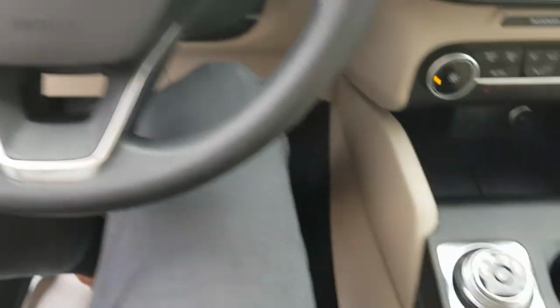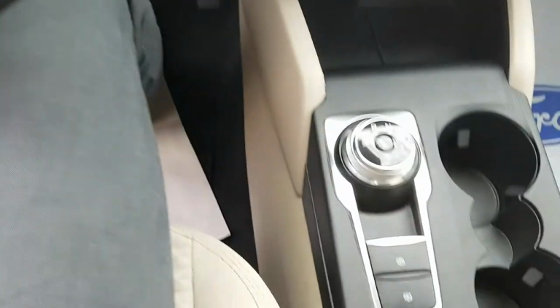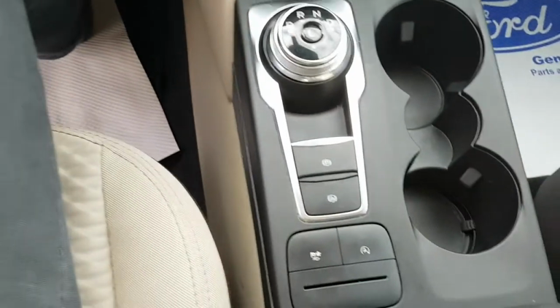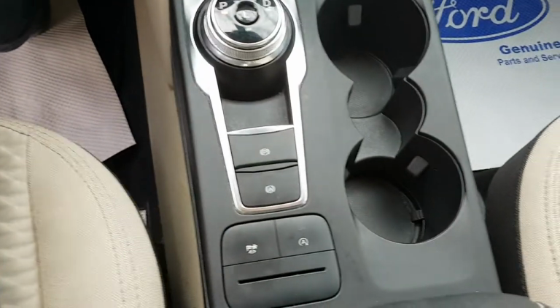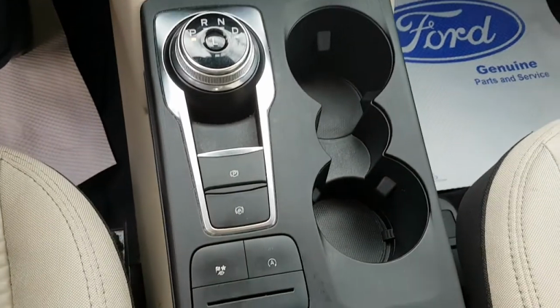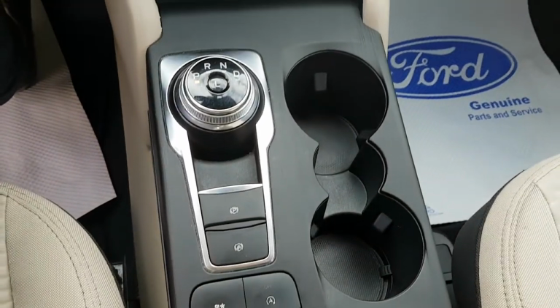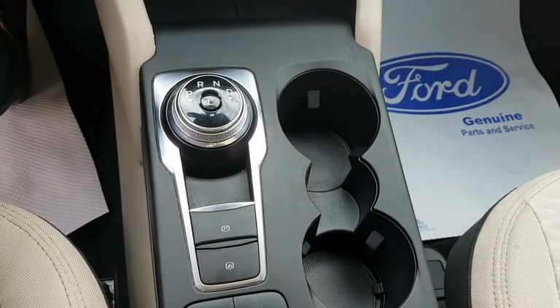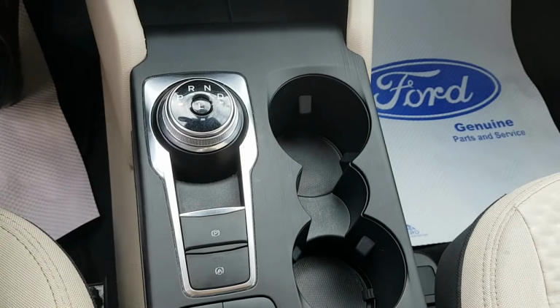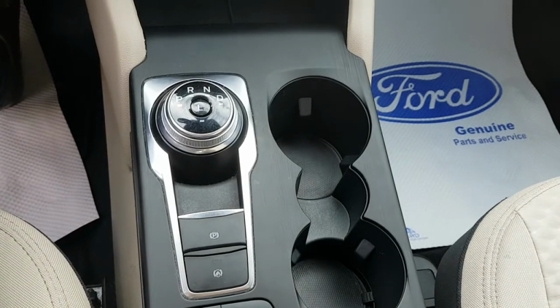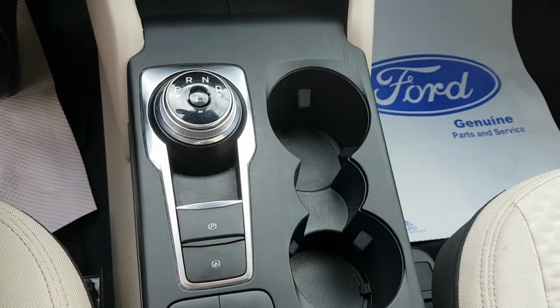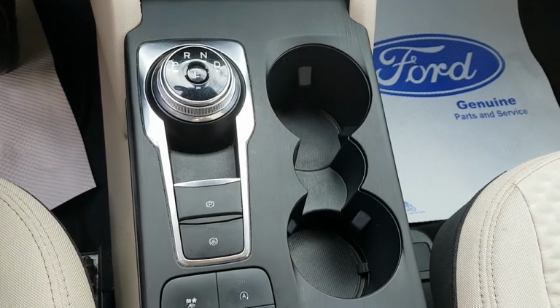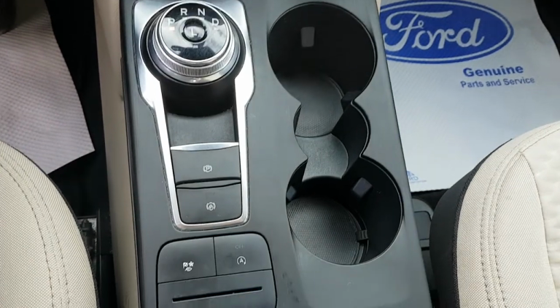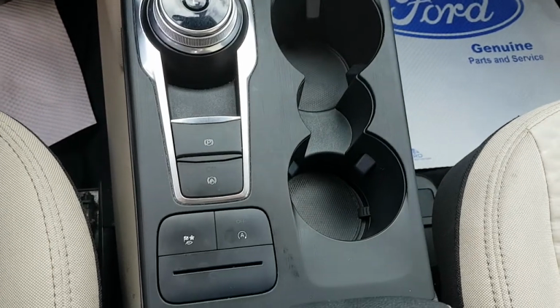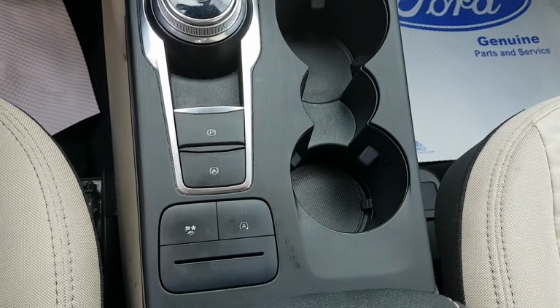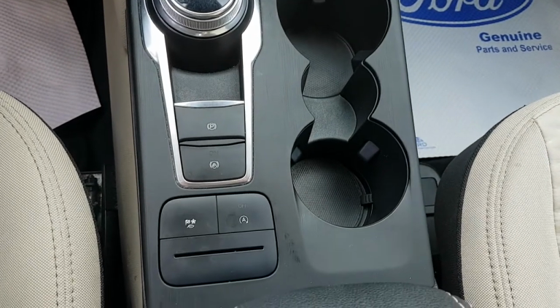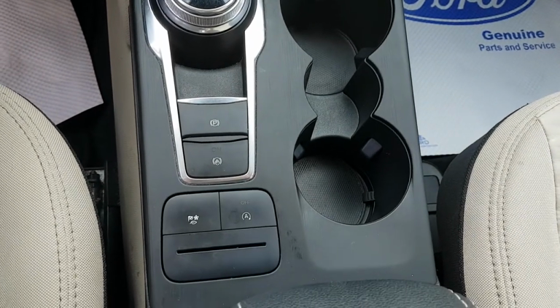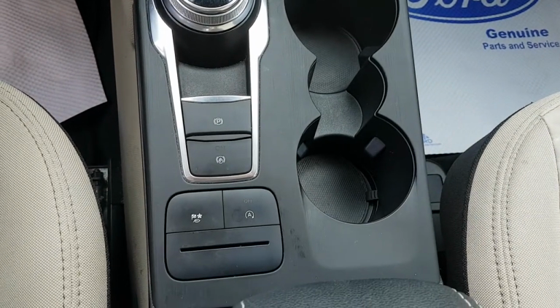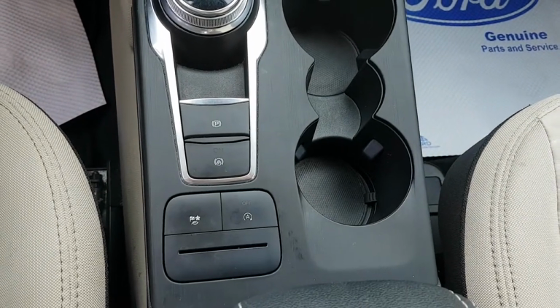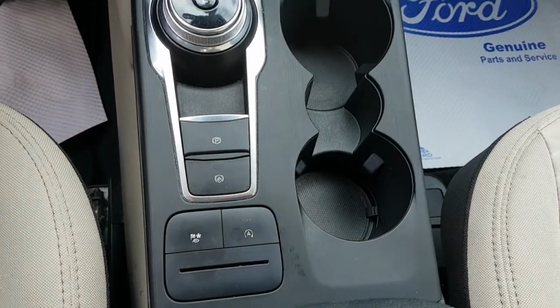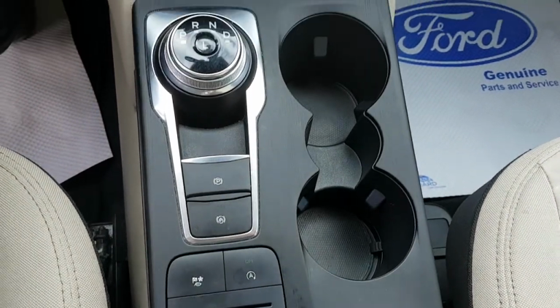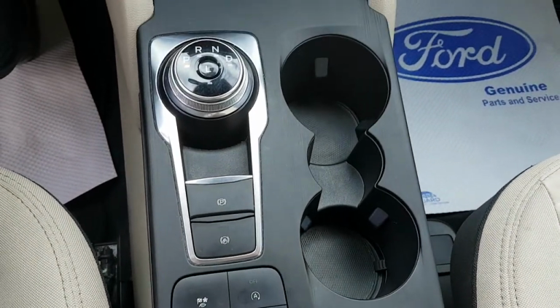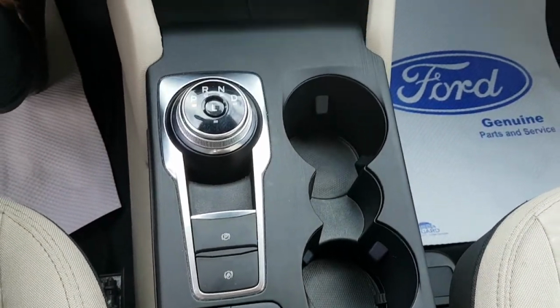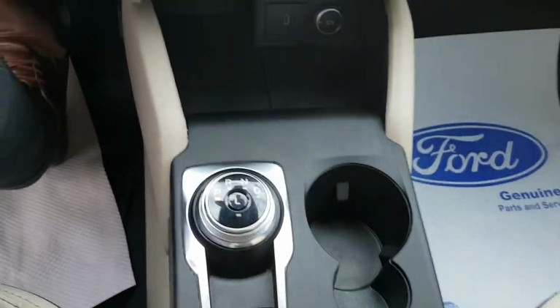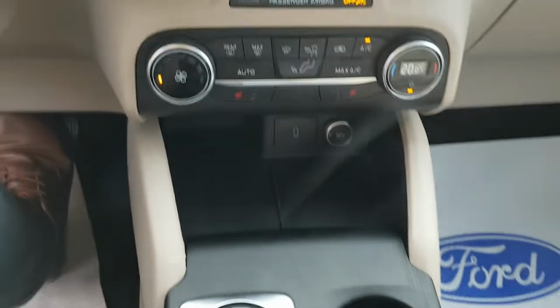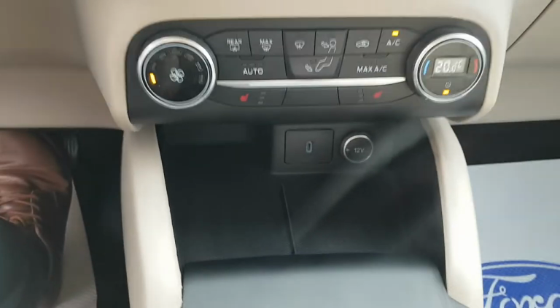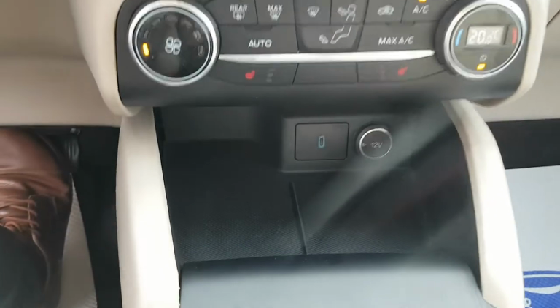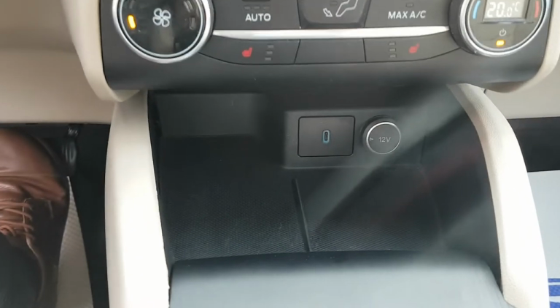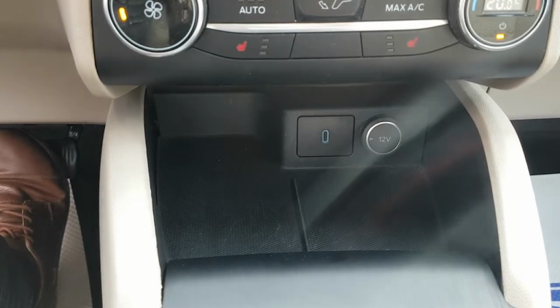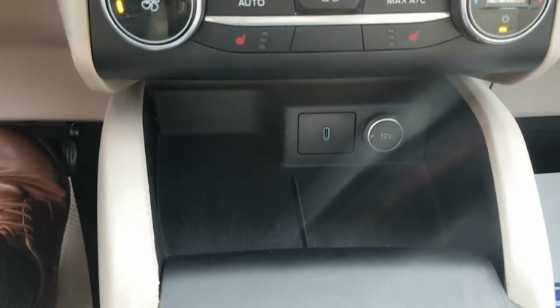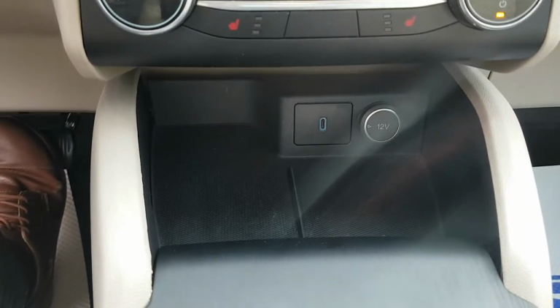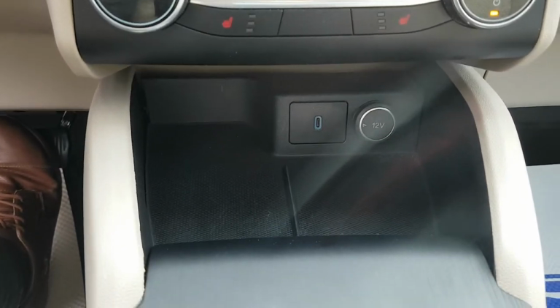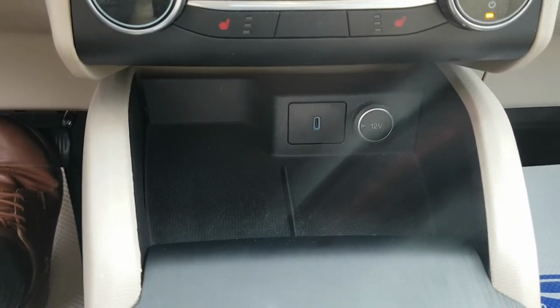Coming down here, you have your dial style shifter, your parking brake, as well as other features. Cup holders and a USB-C port down here.